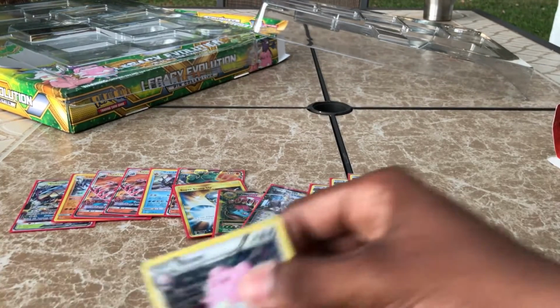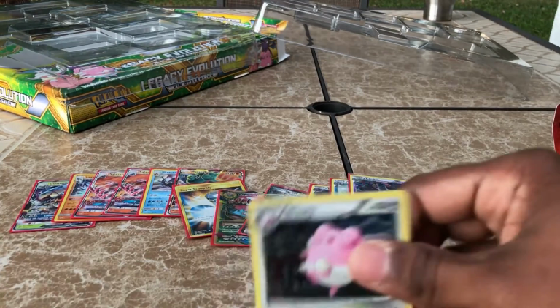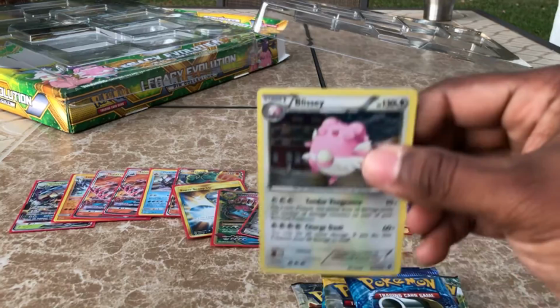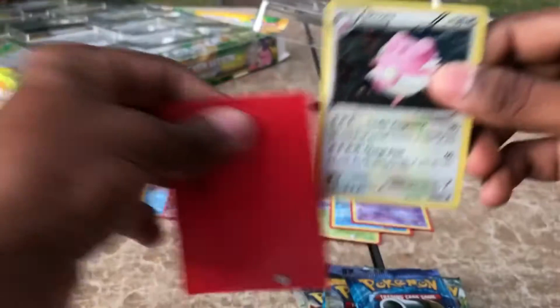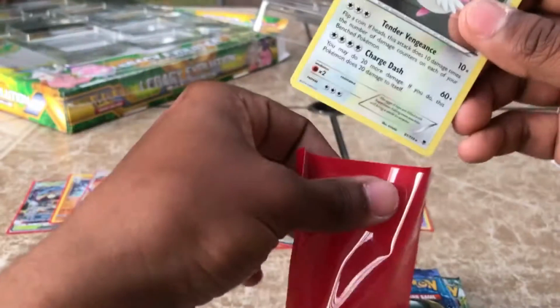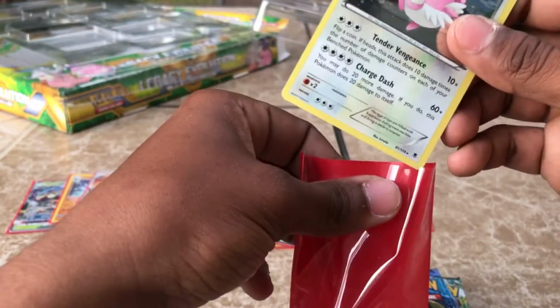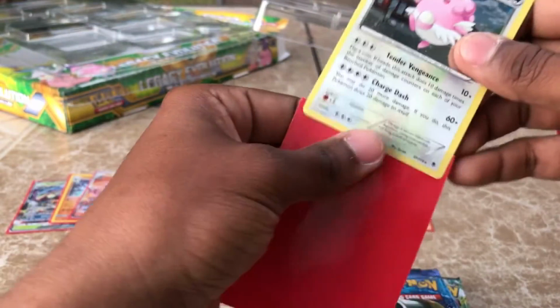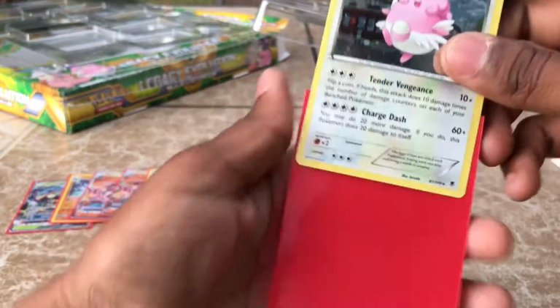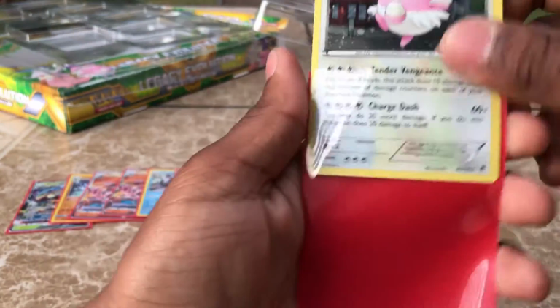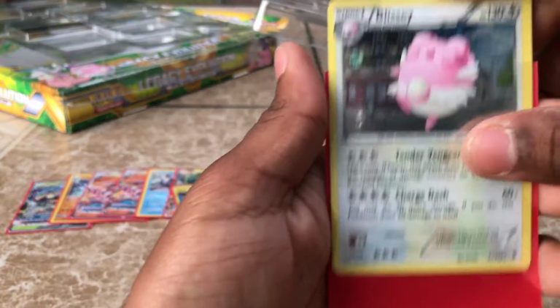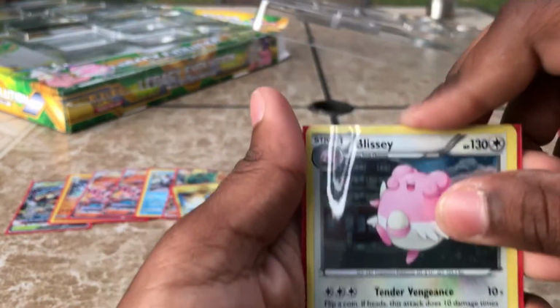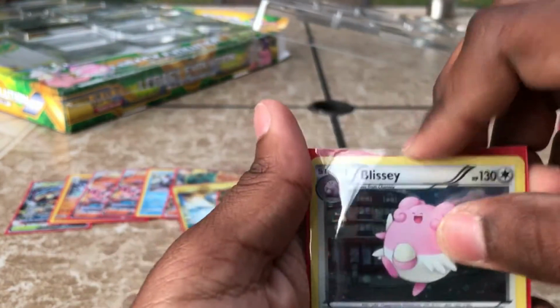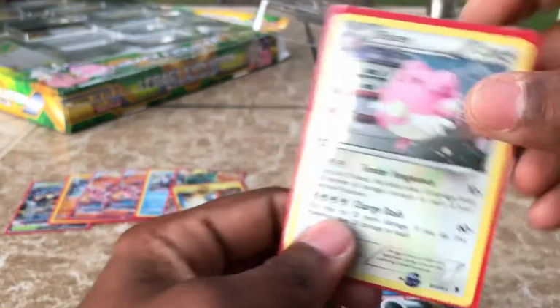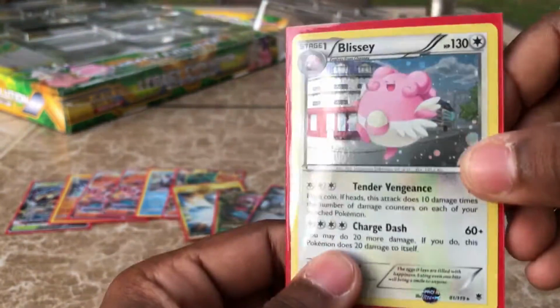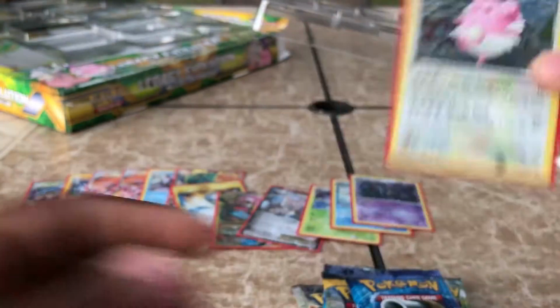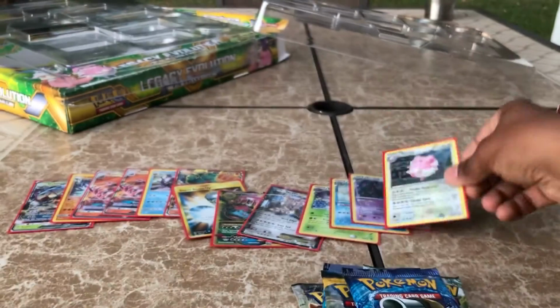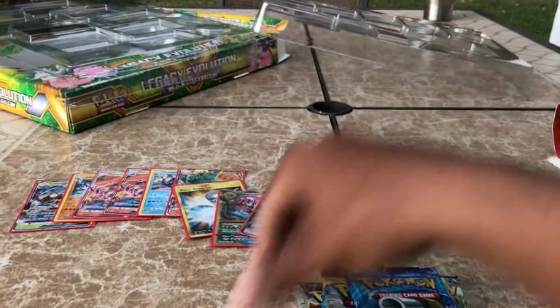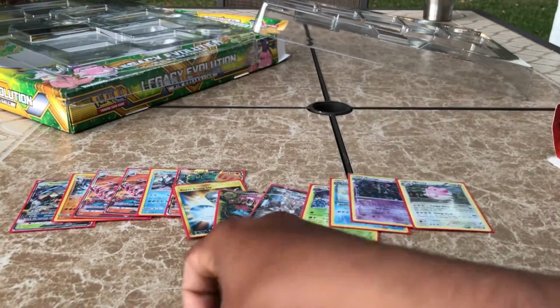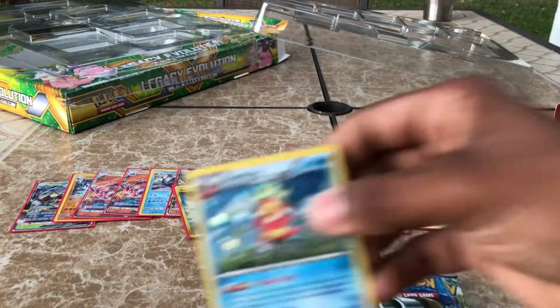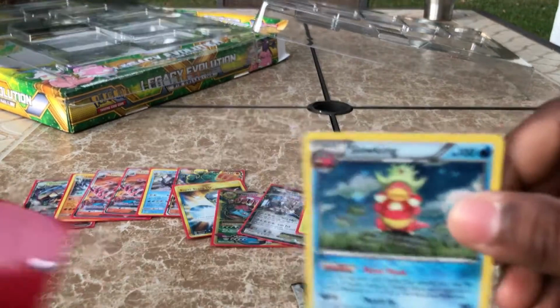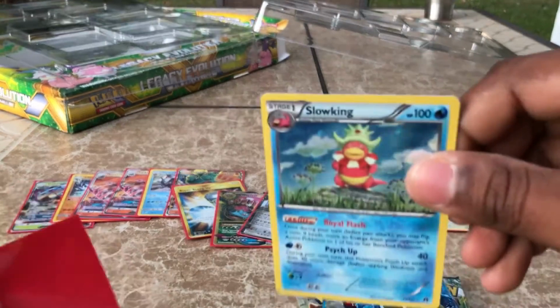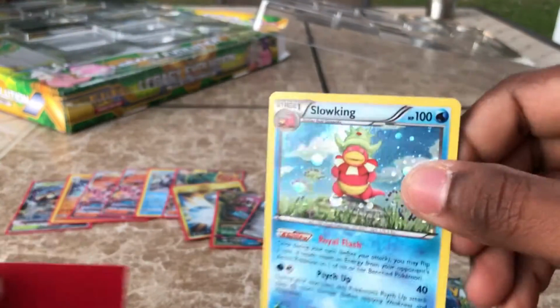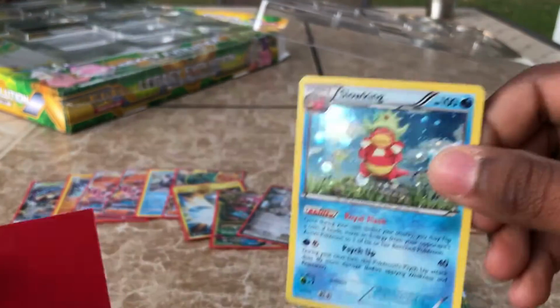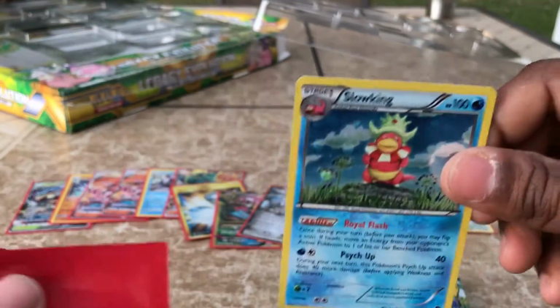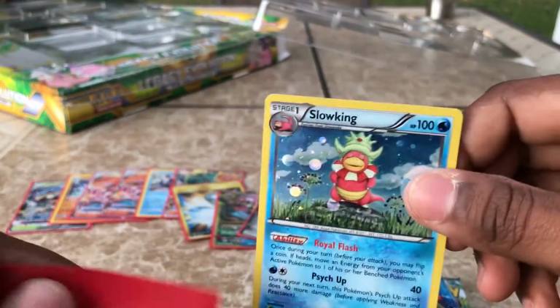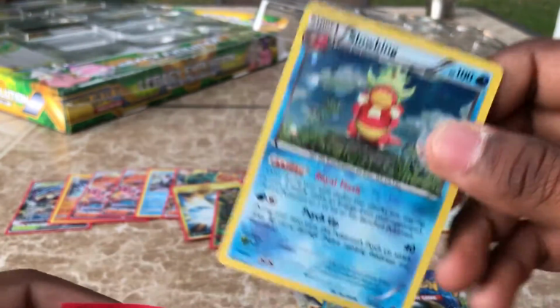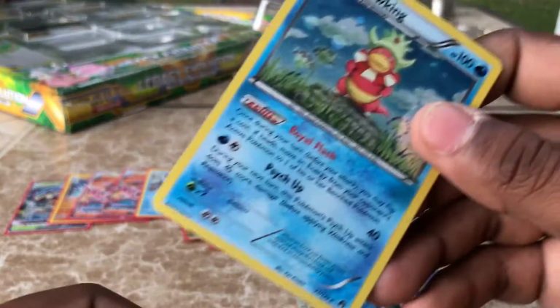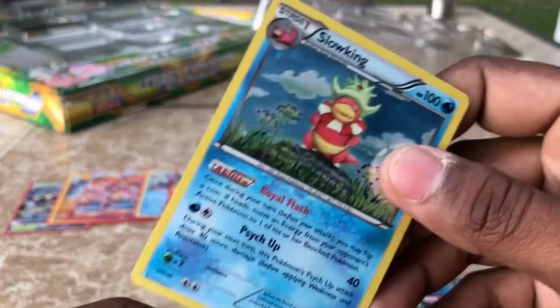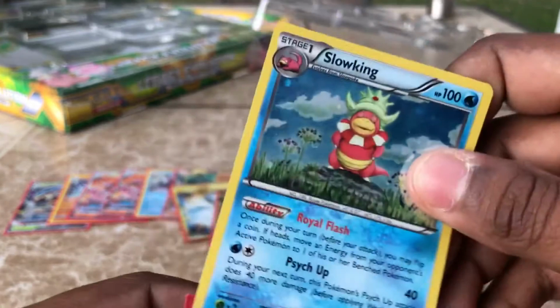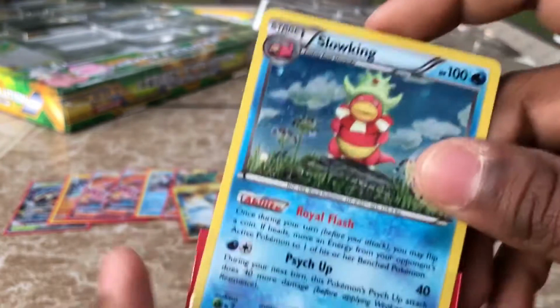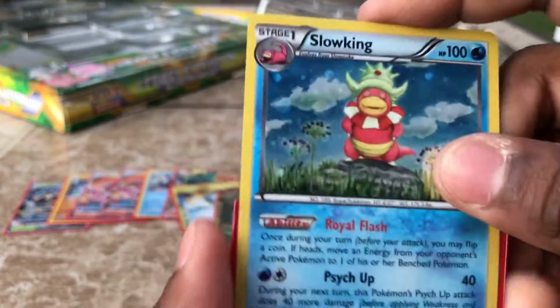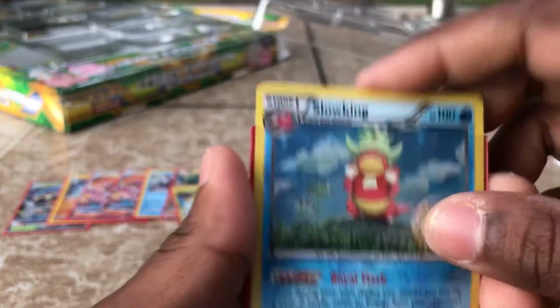We got Blissey — check out that Blissey, pretty nice. And Slowking — he's not a bro, he's a king. And he's slow.